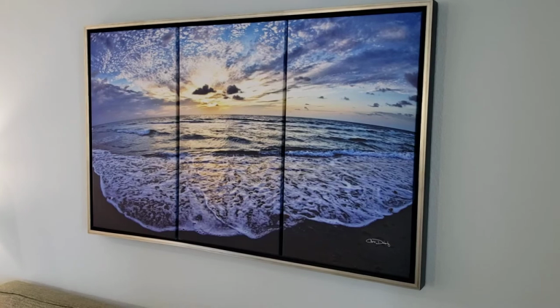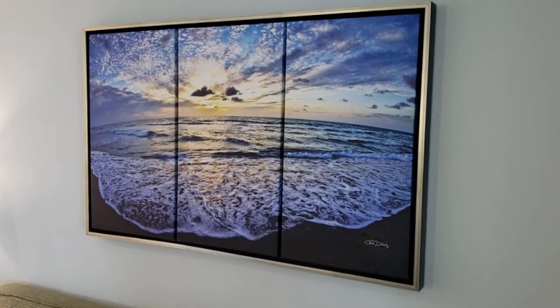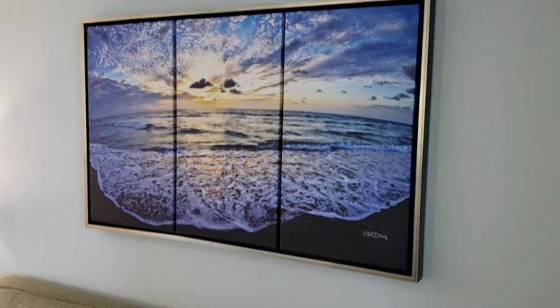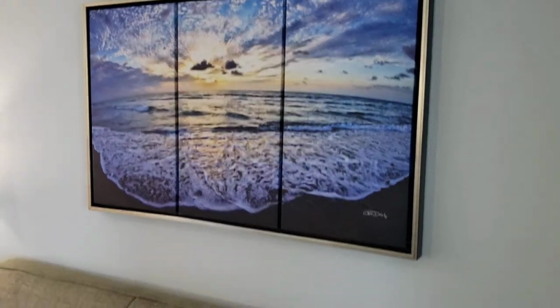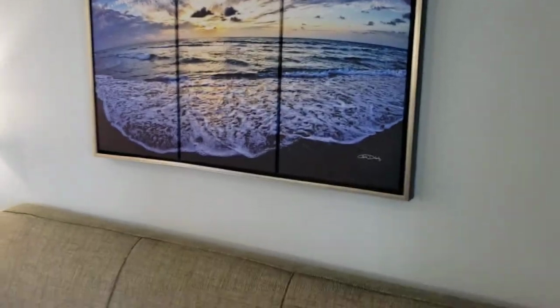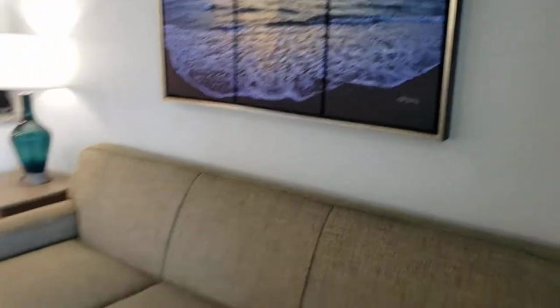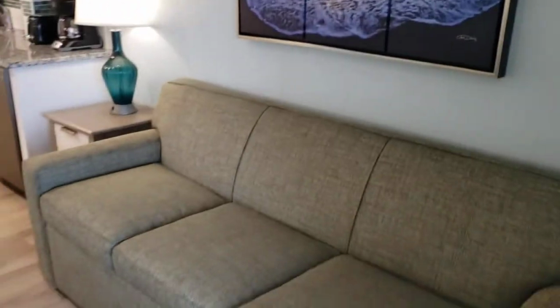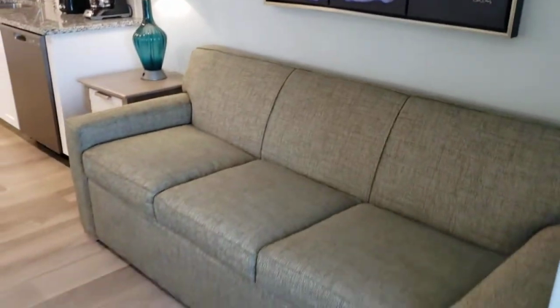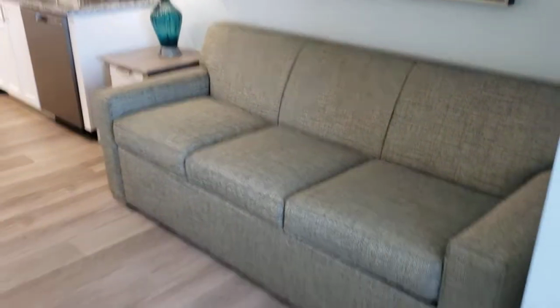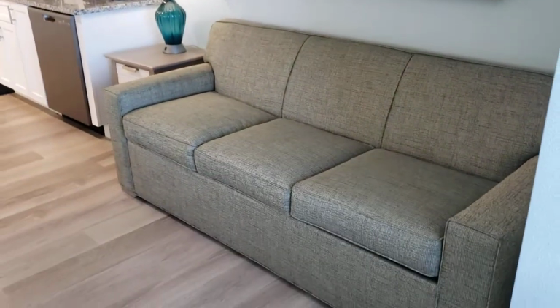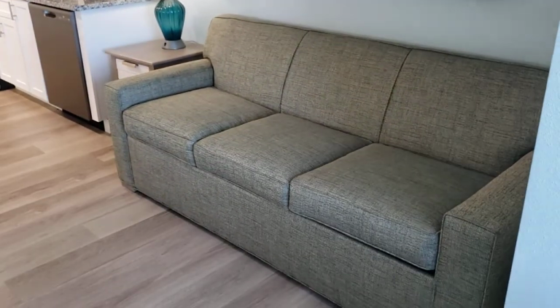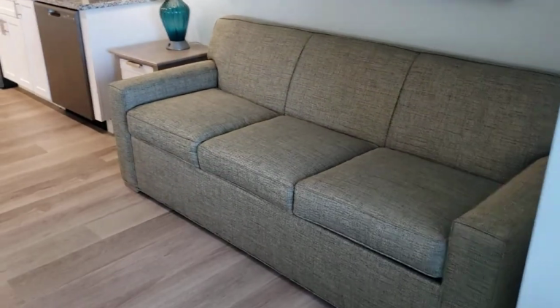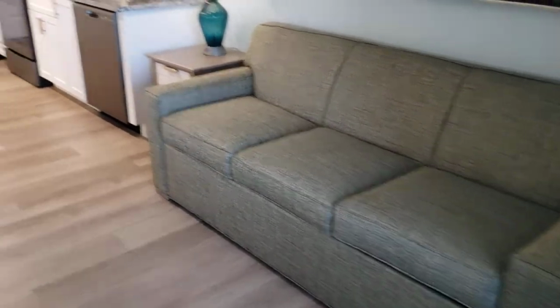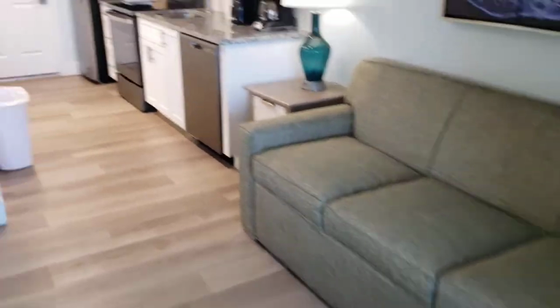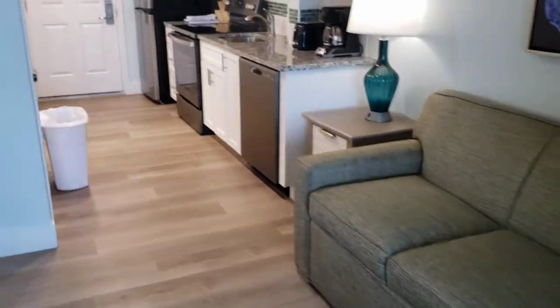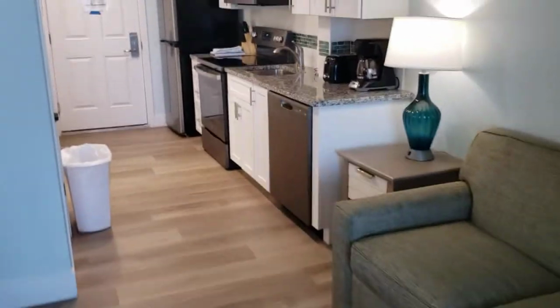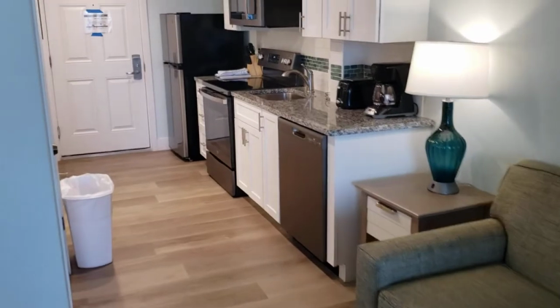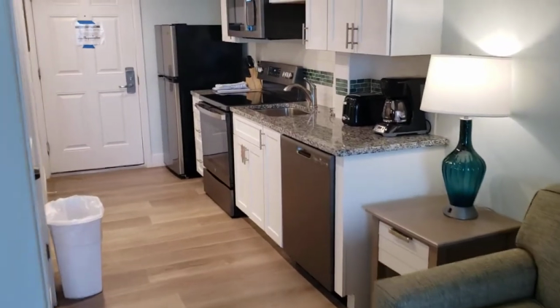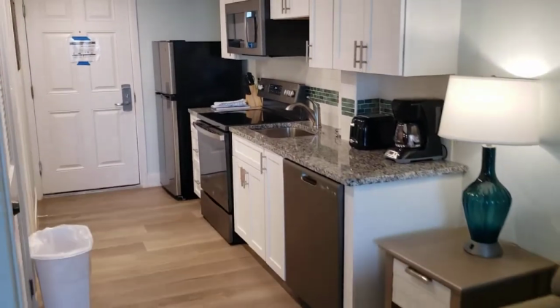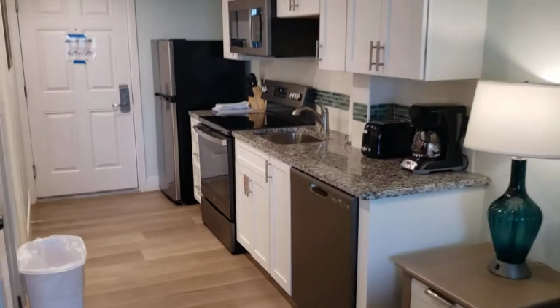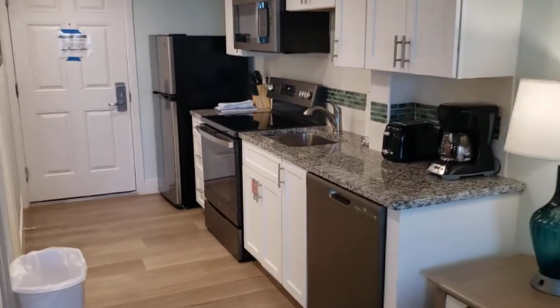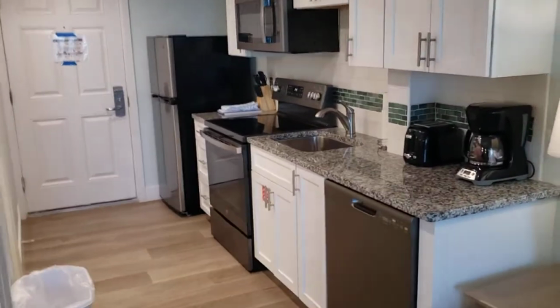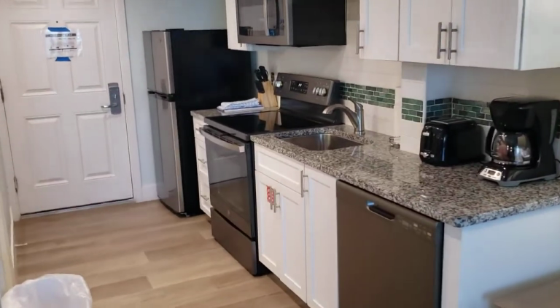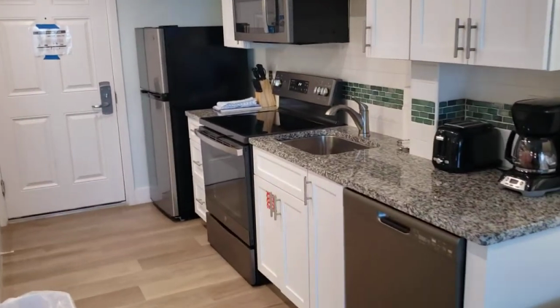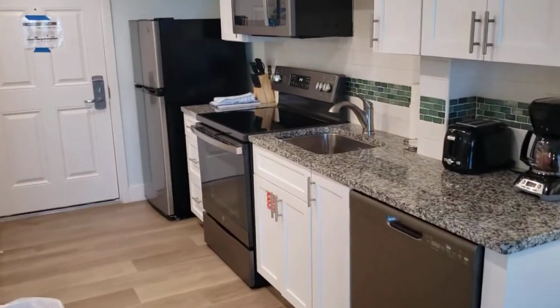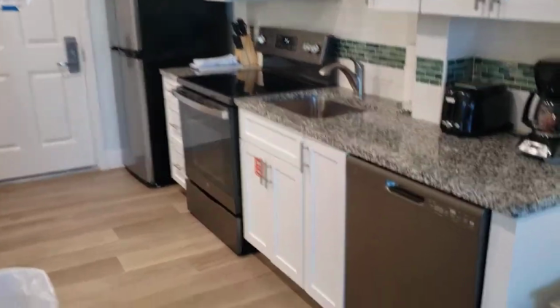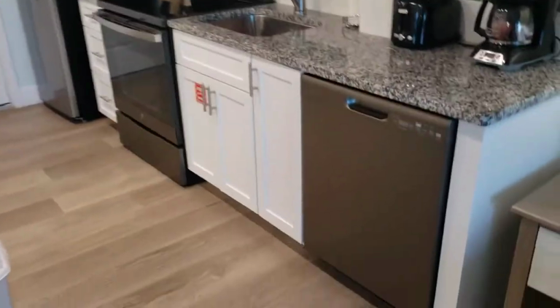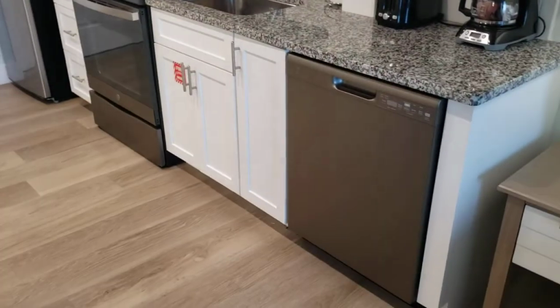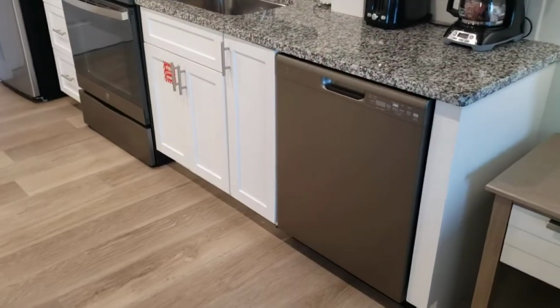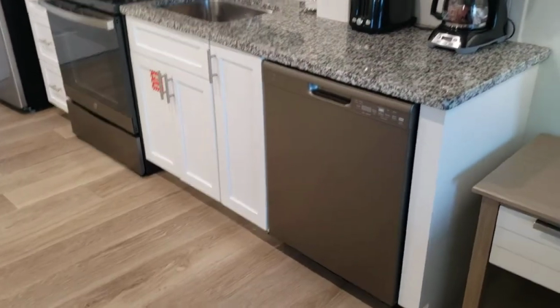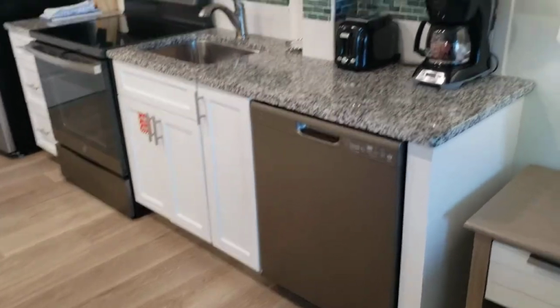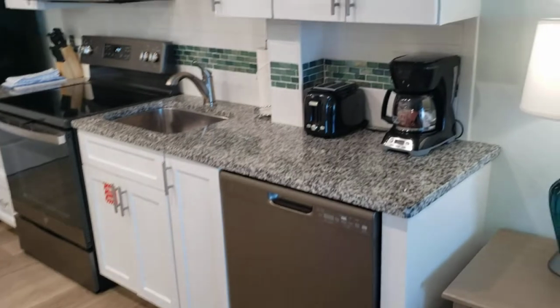Sleeper sofa. The nice thing about the studio is you have a full-size kitchen — you have a dishwasher.